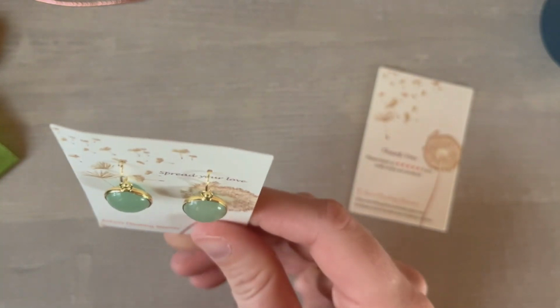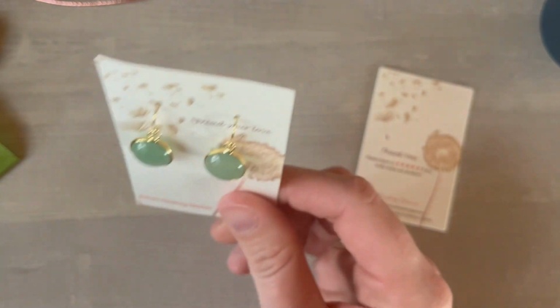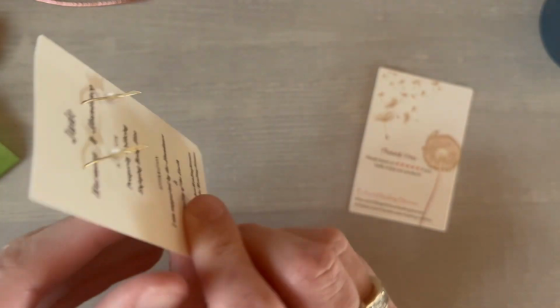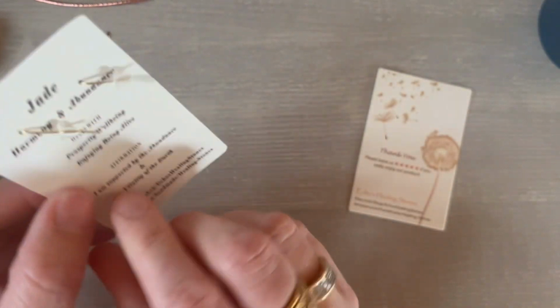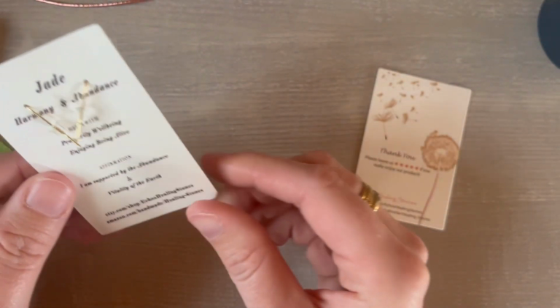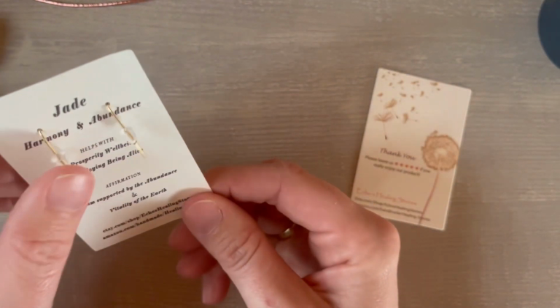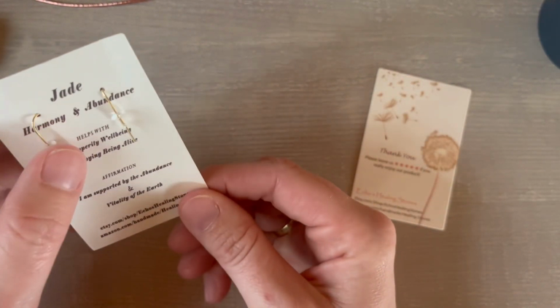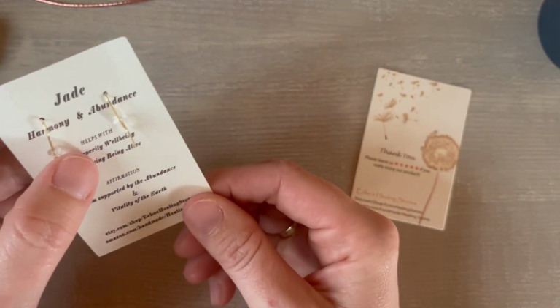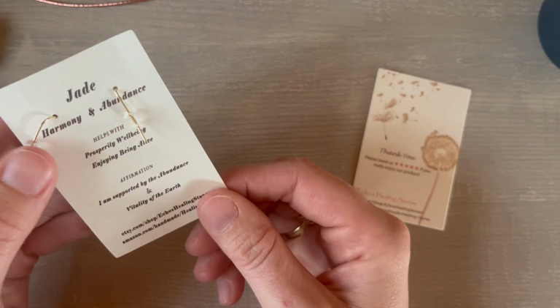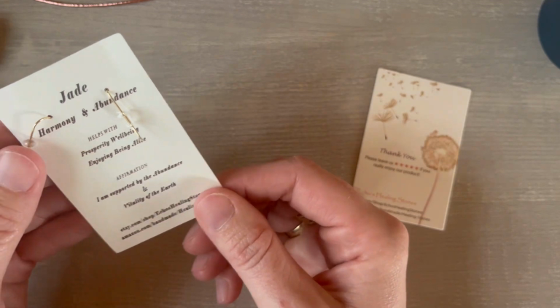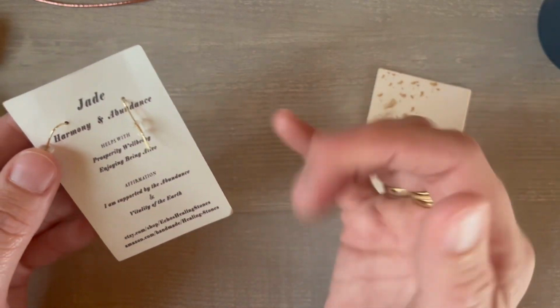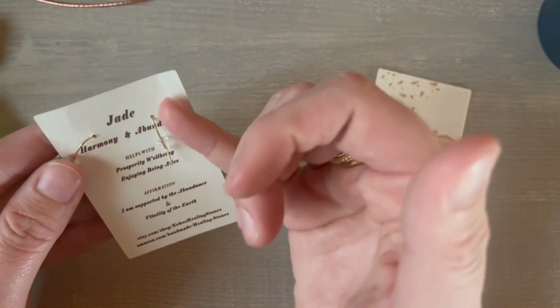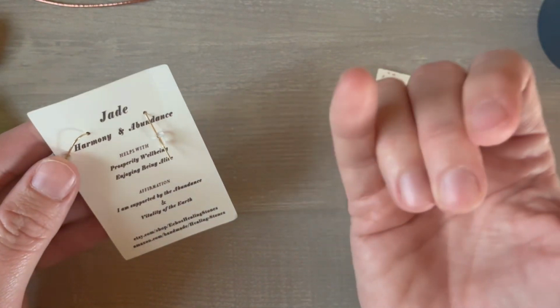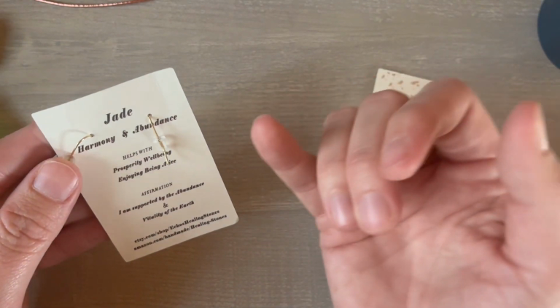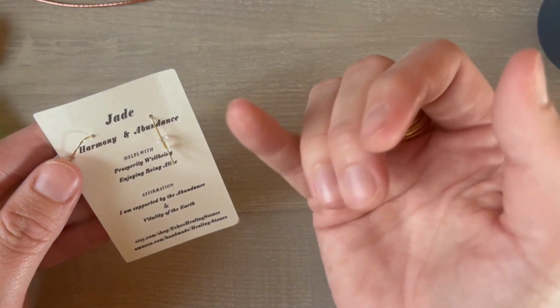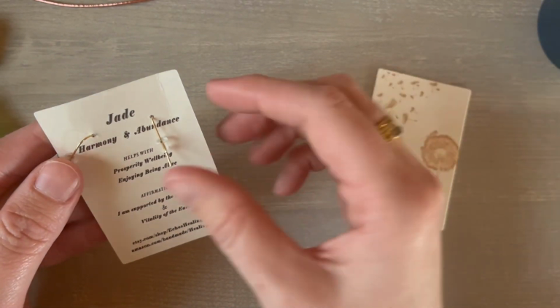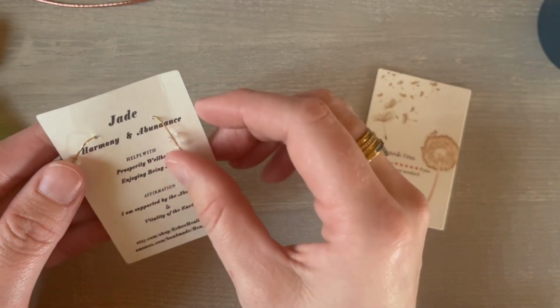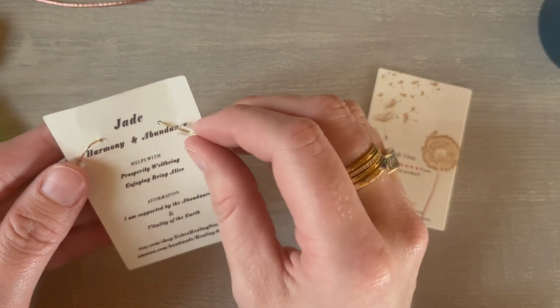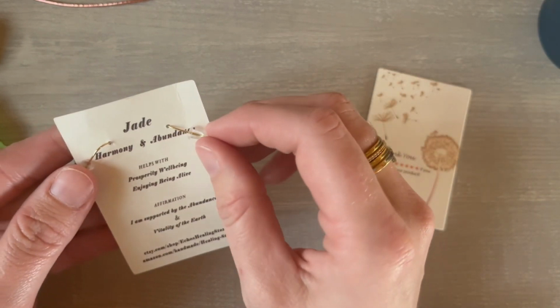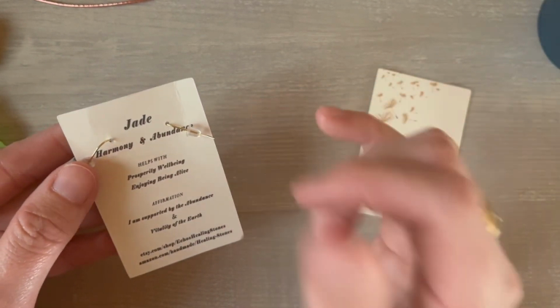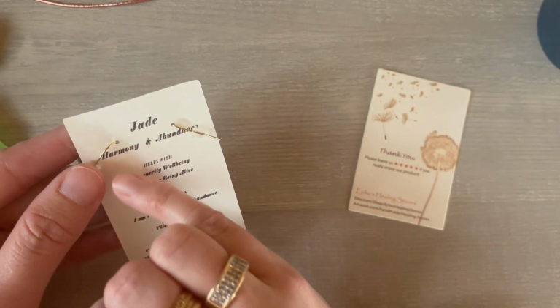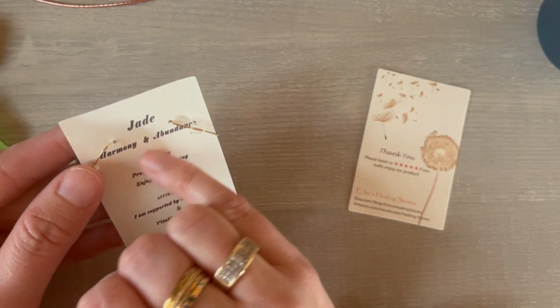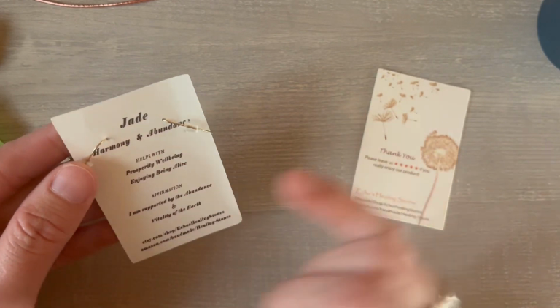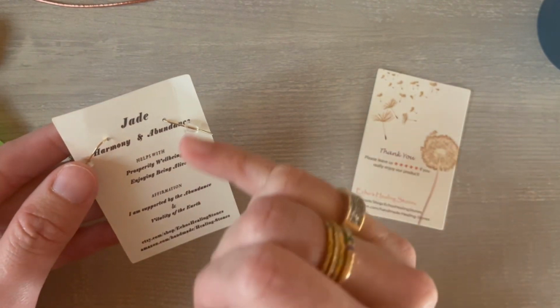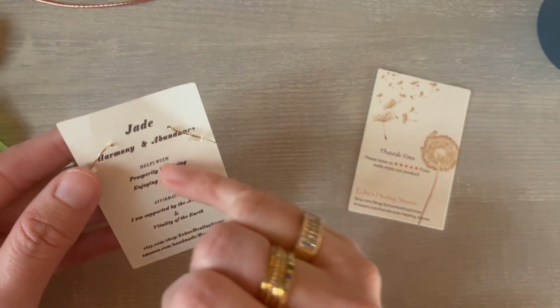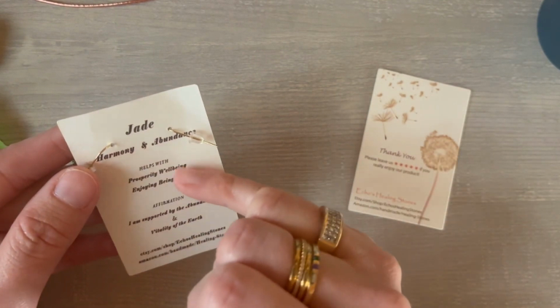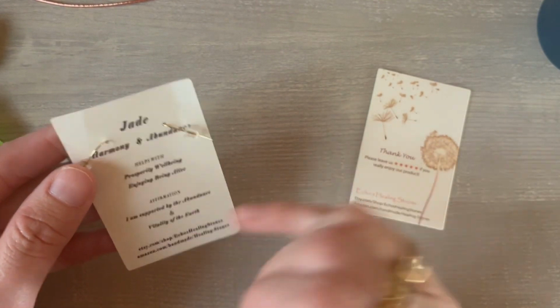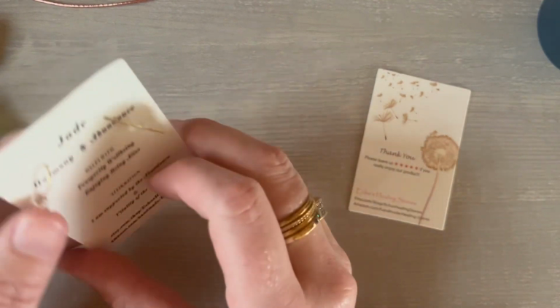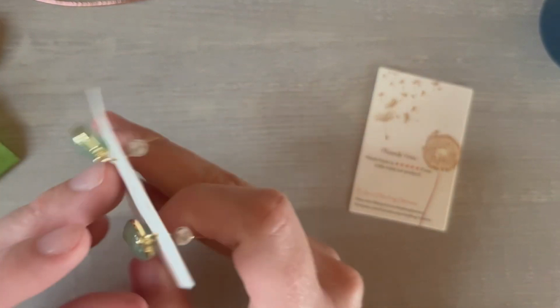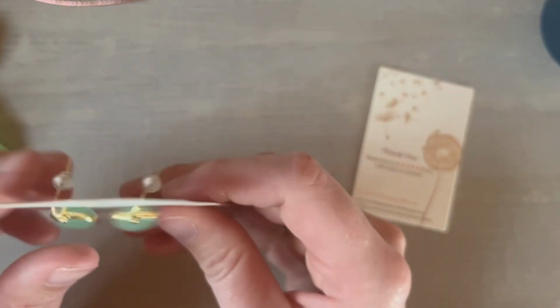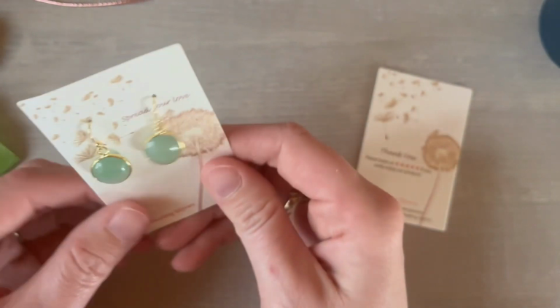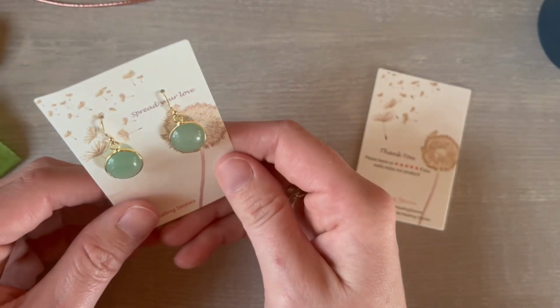I noticed on the back it gives an explanation of the stone and jade — sort of what that stone is good for. It says Harmony and Abundance, and then some more information about the jade on the back as well.